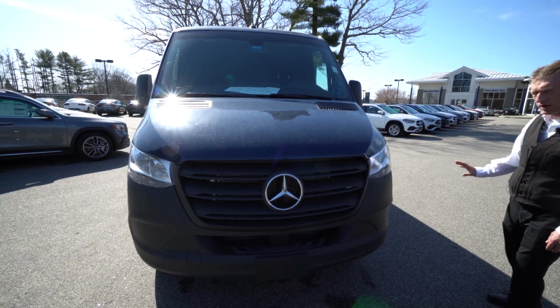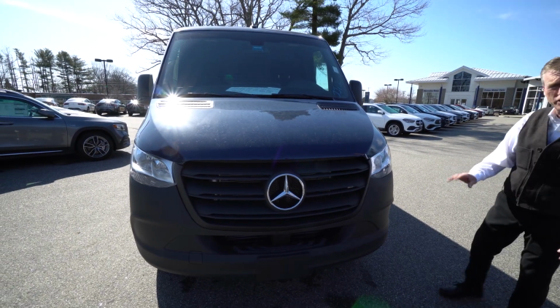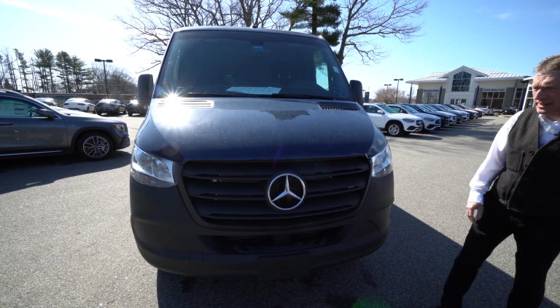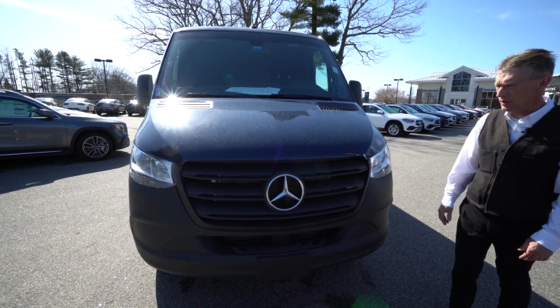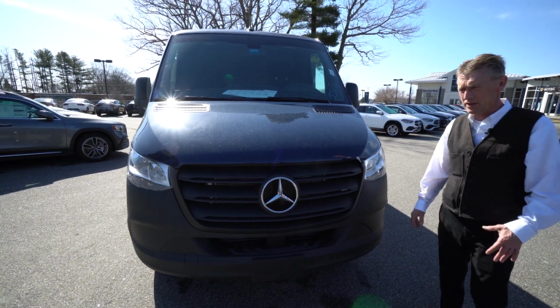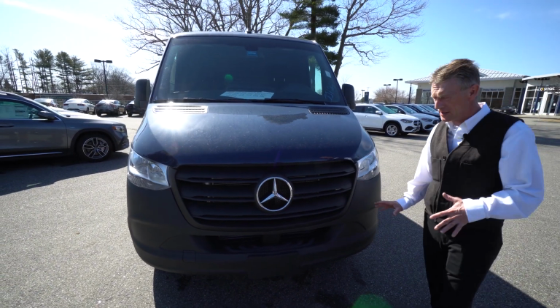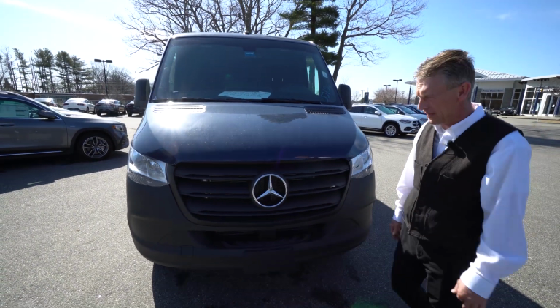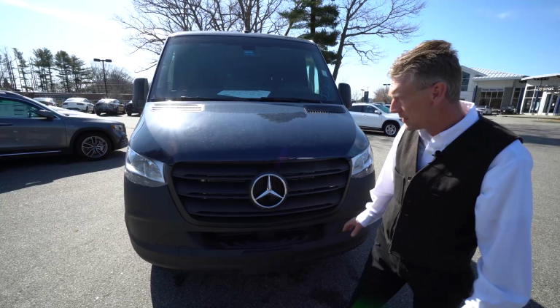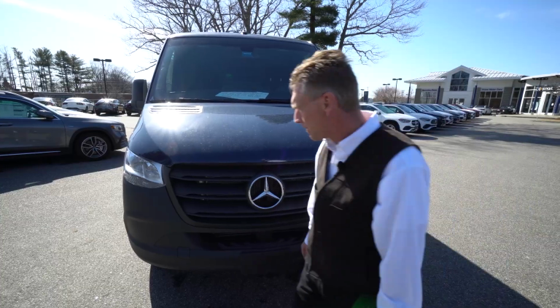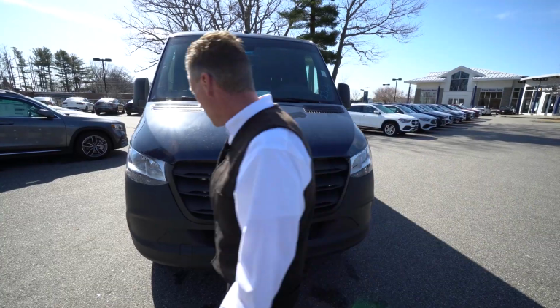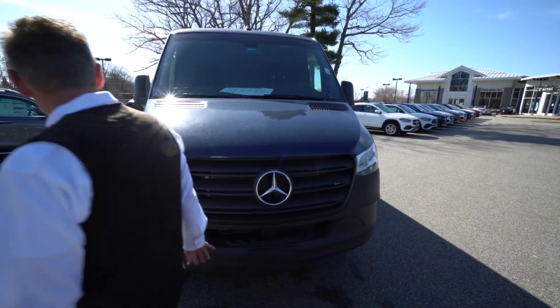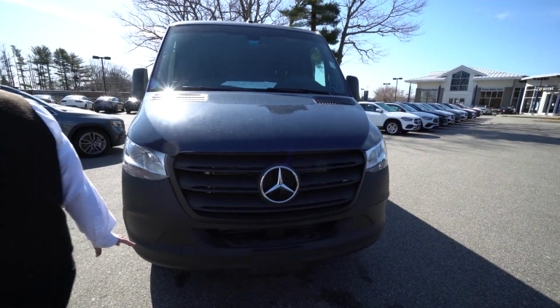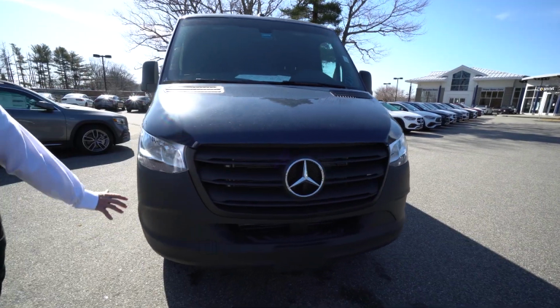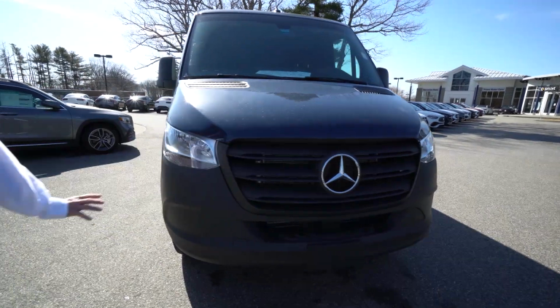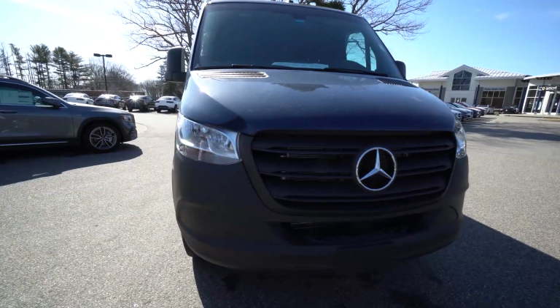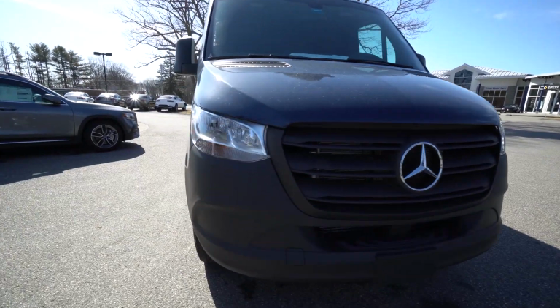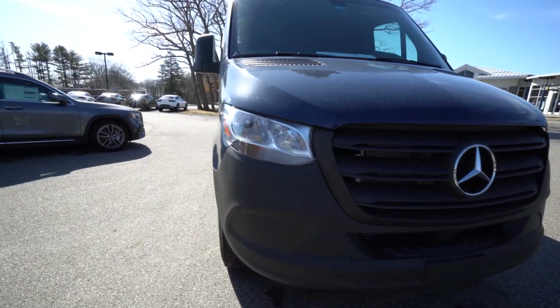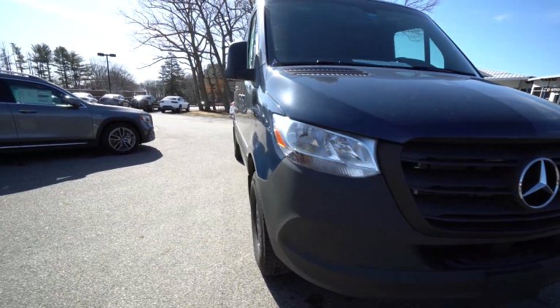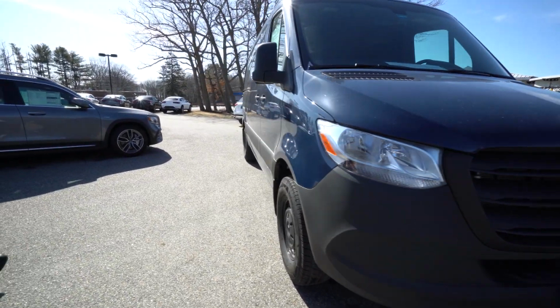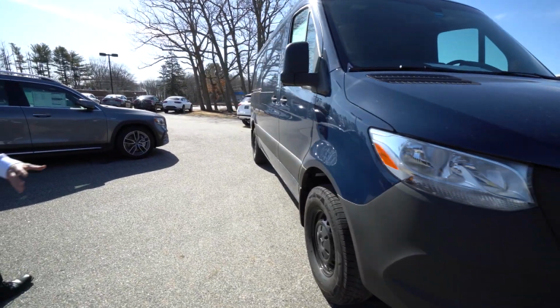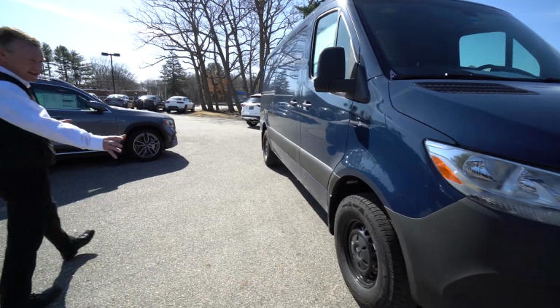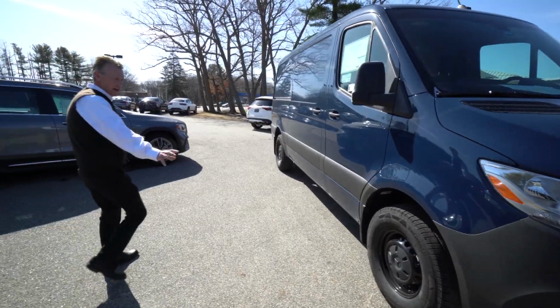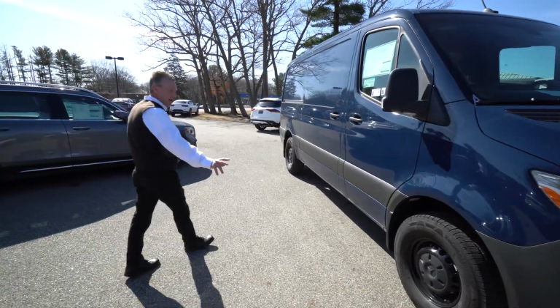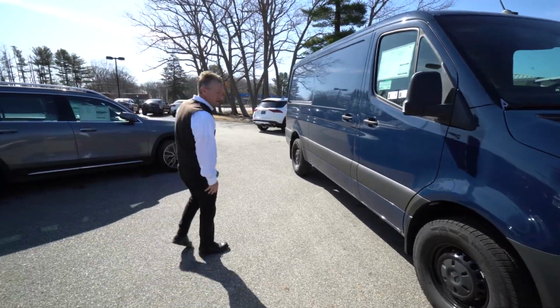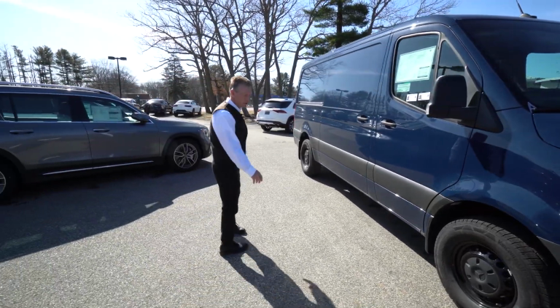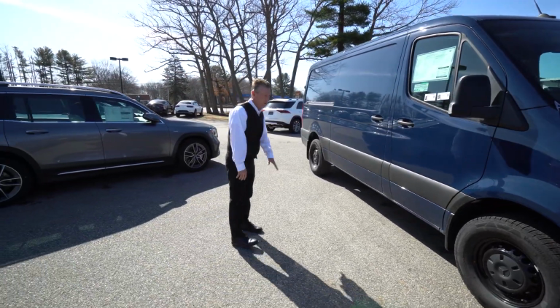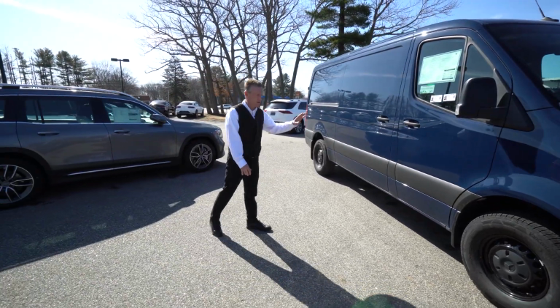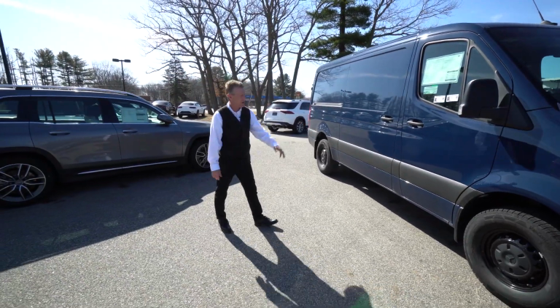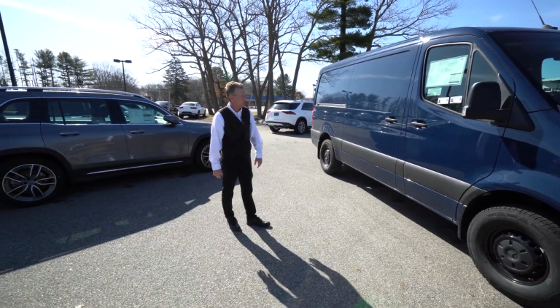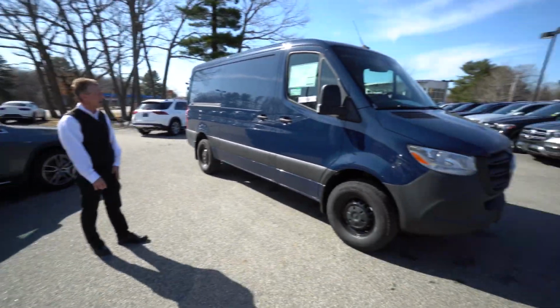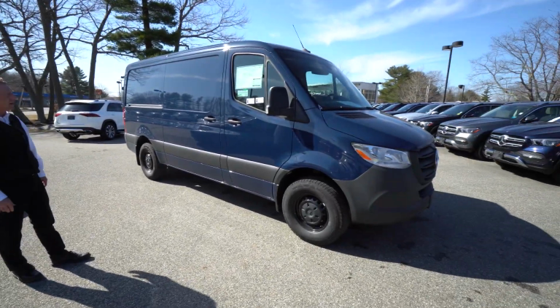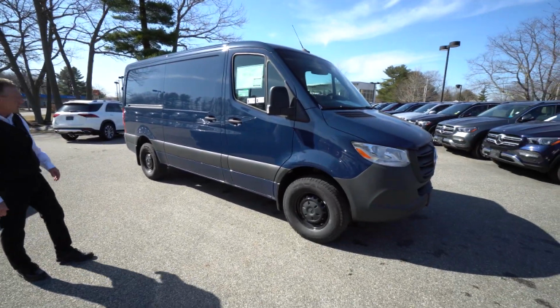So I wanted to shoot a nice video of it so you could see the van. We'll come around here to the passenger side so you can see this has got the painted black wheels on it. Looks really nice with the steel blue color.